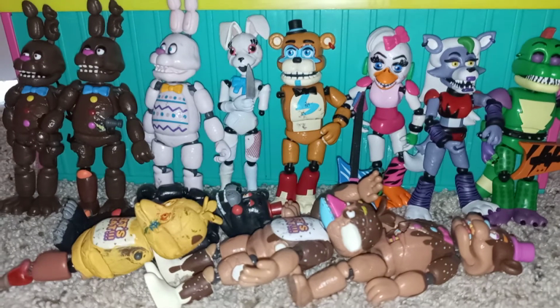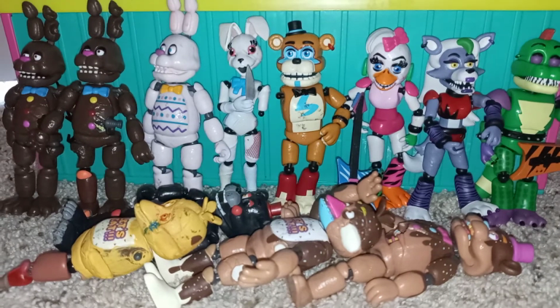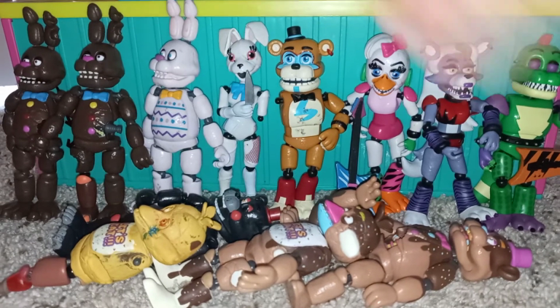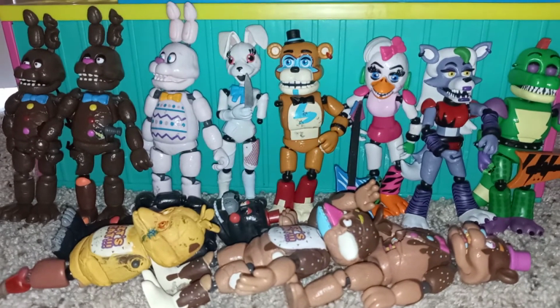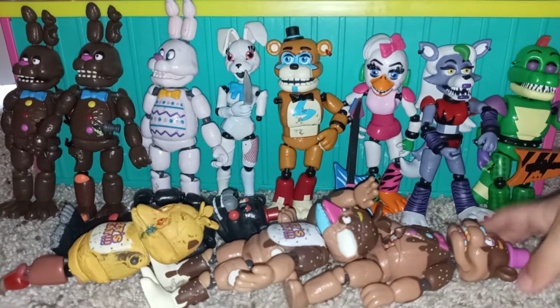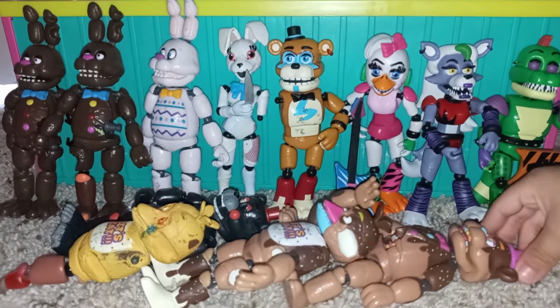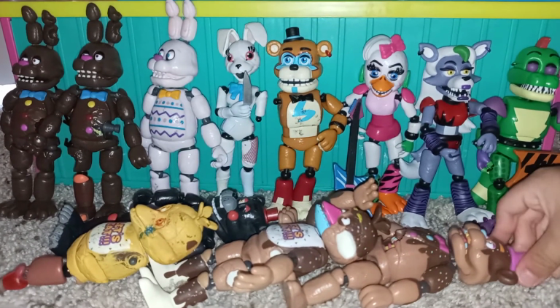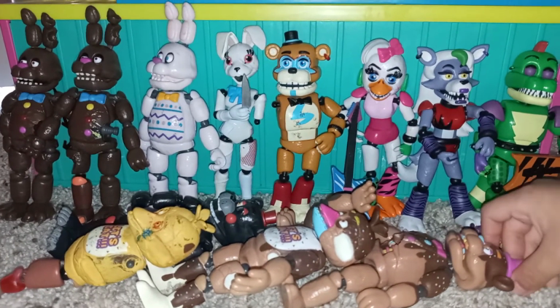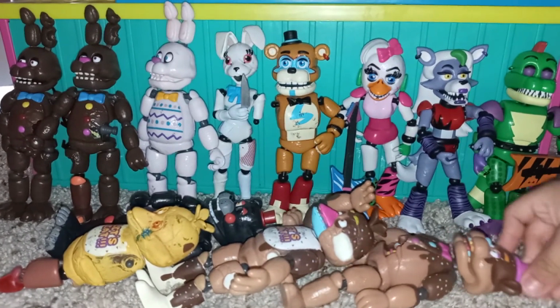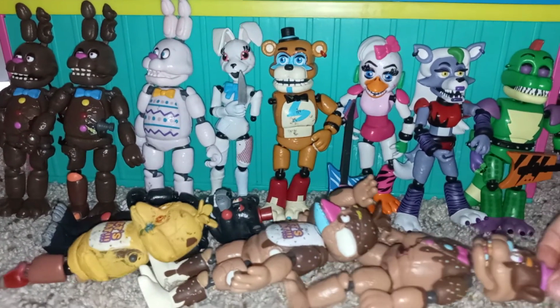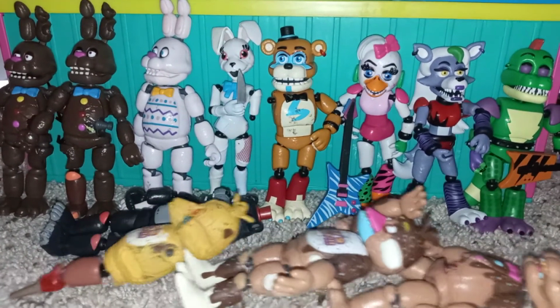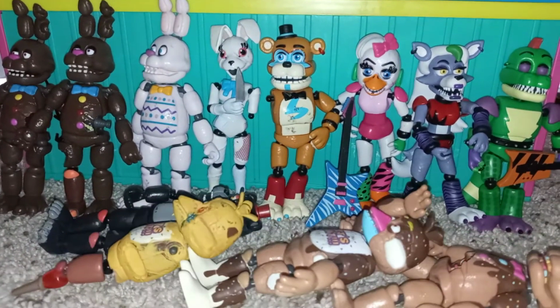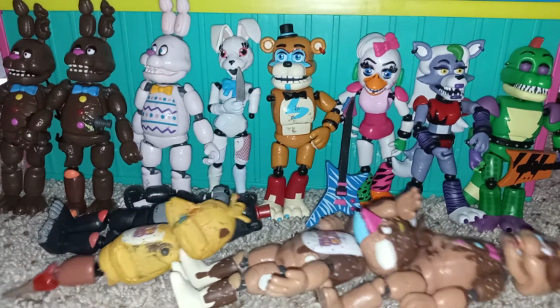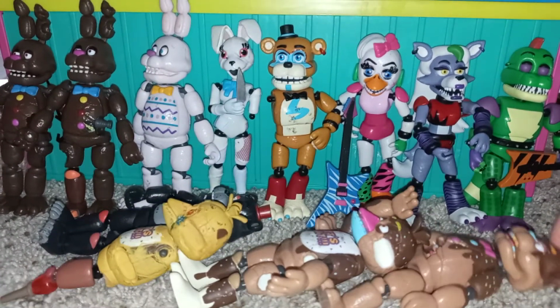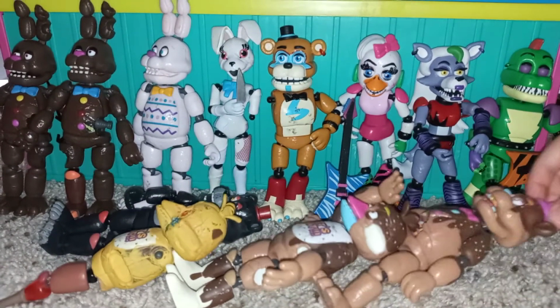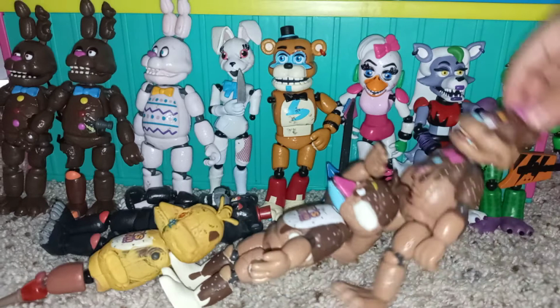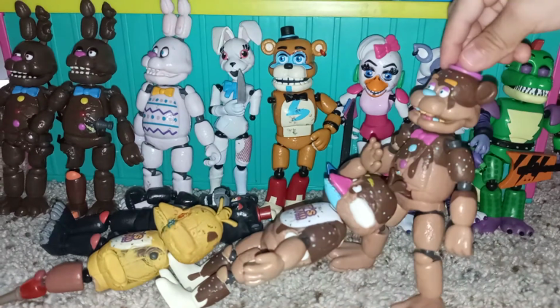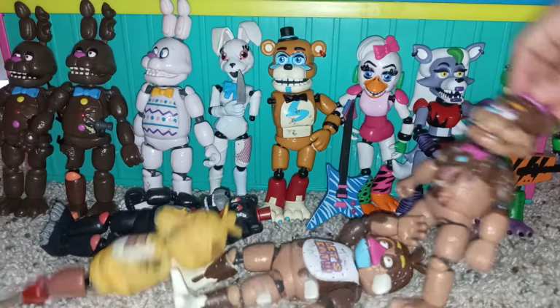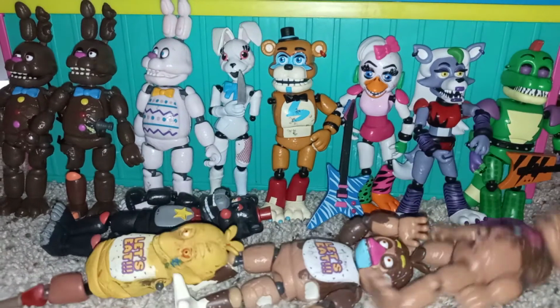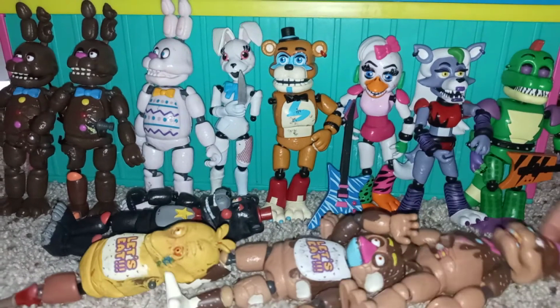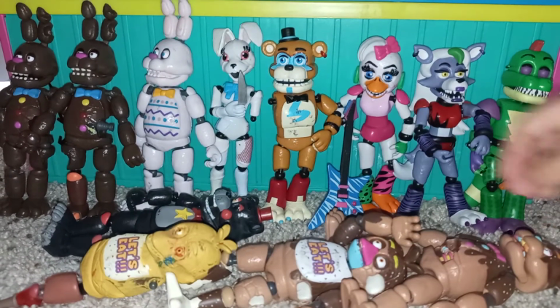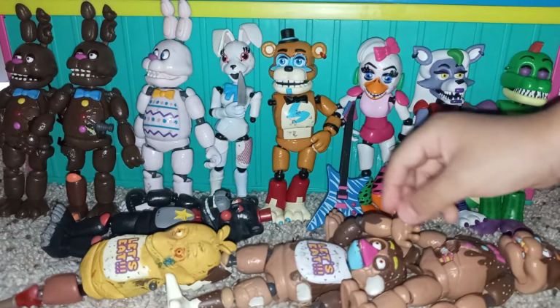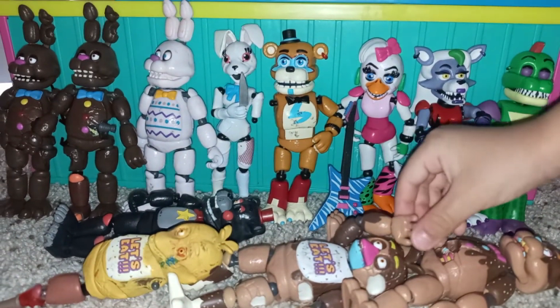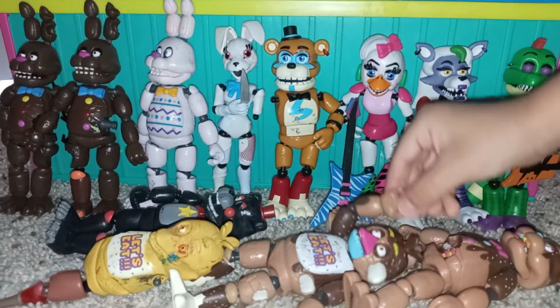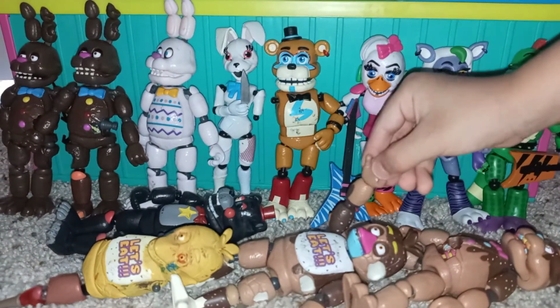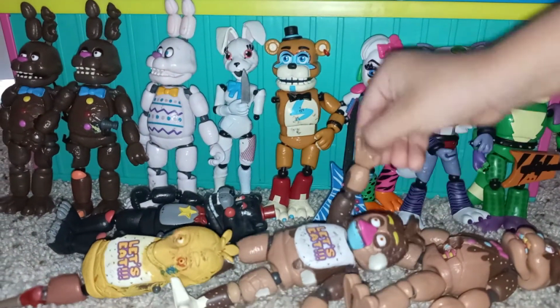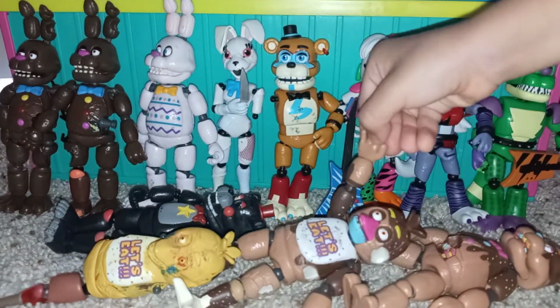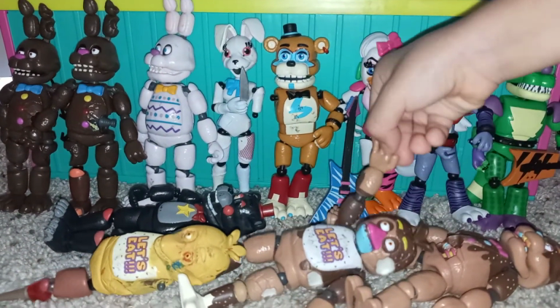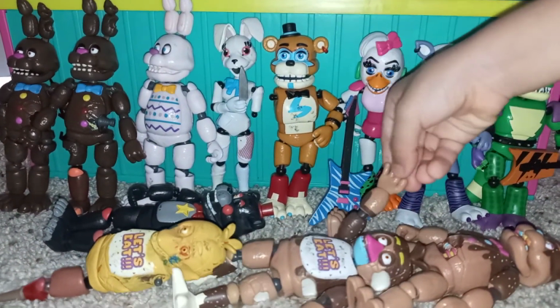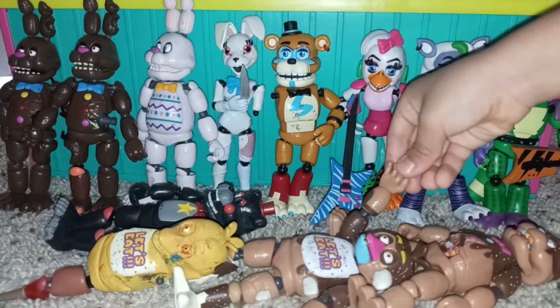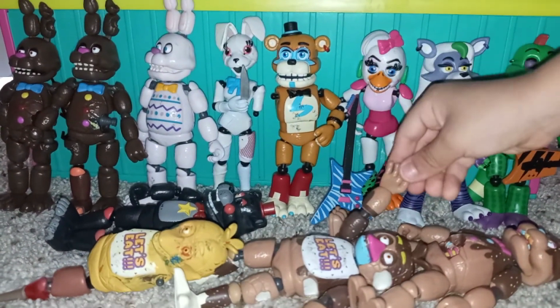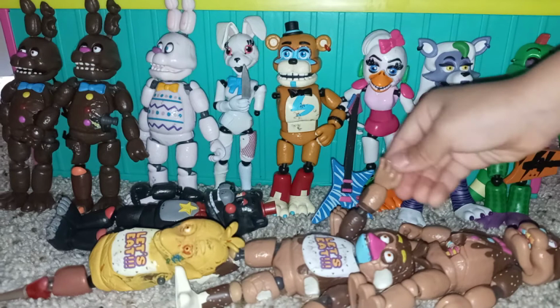We have more chocolate monies — we have two of them. We have Freddy also. Chica — this is a really cool one.